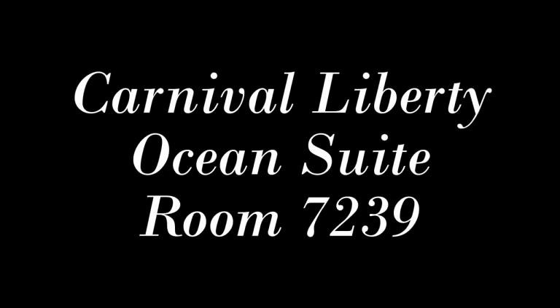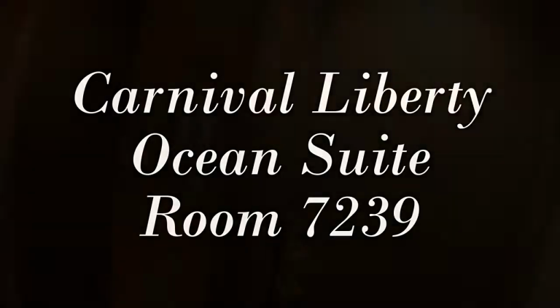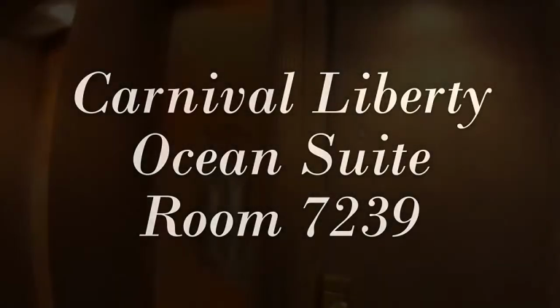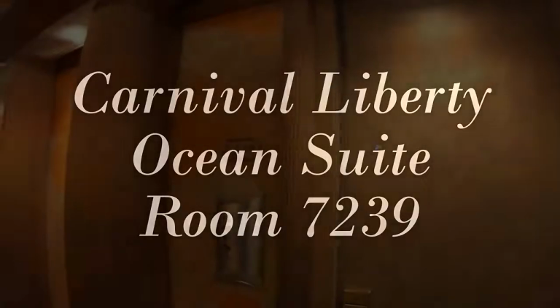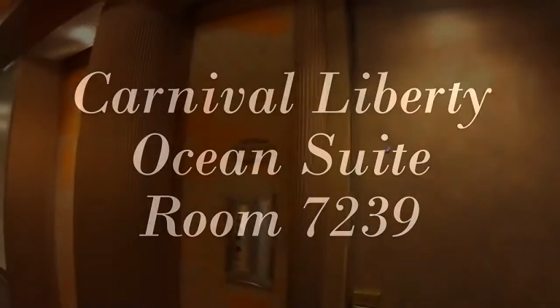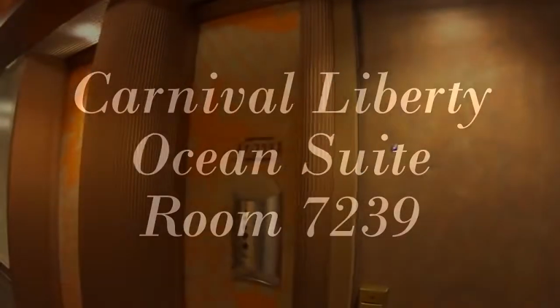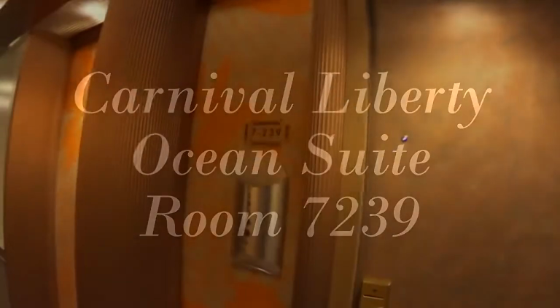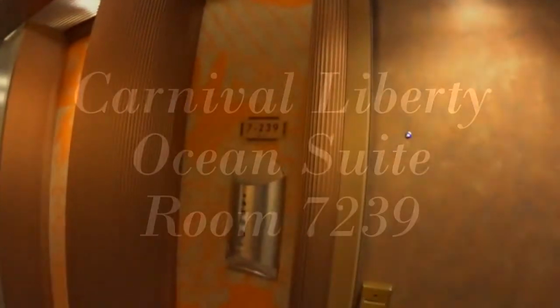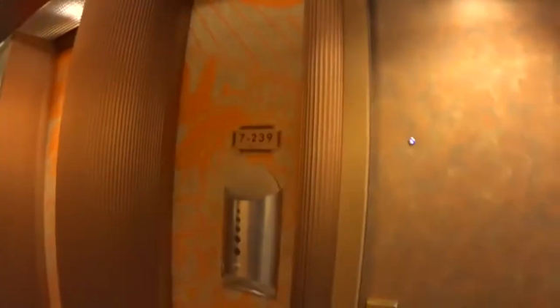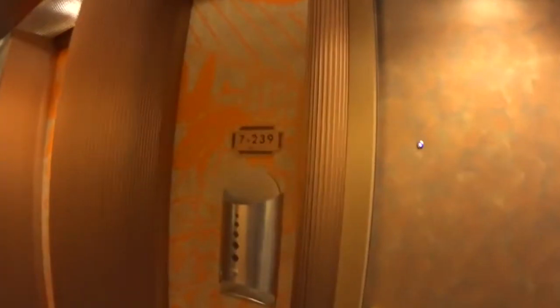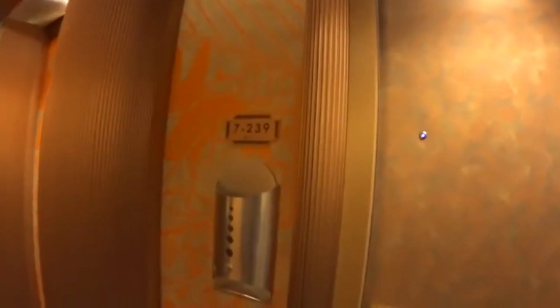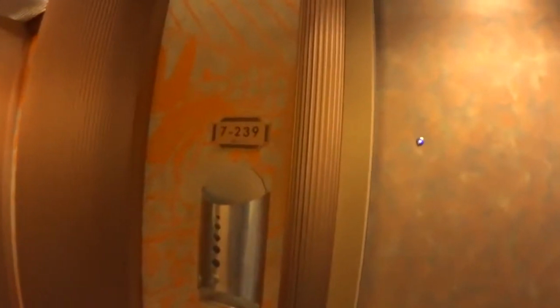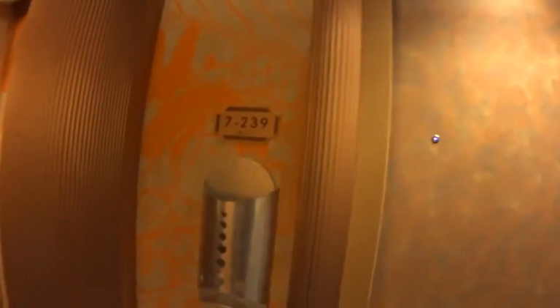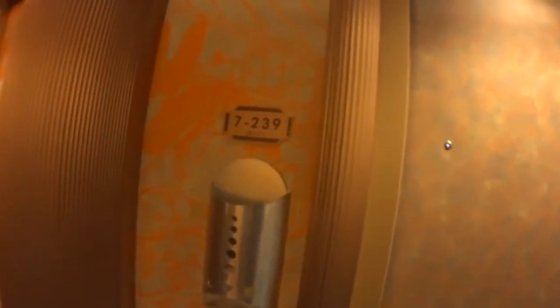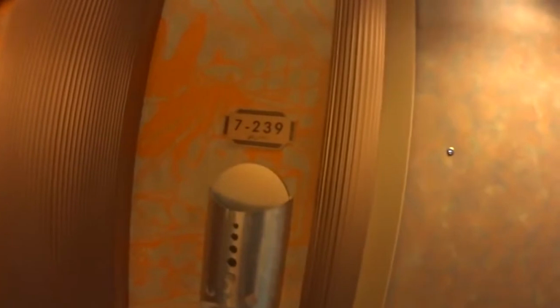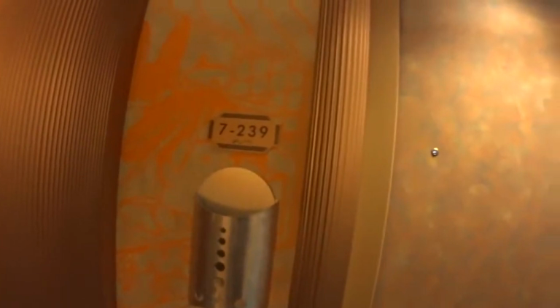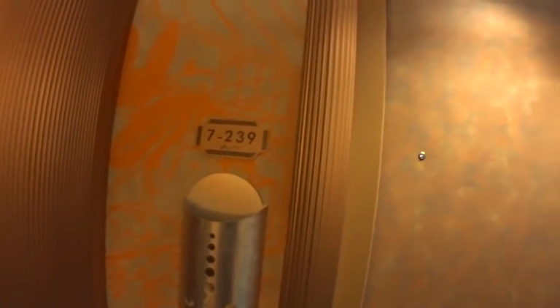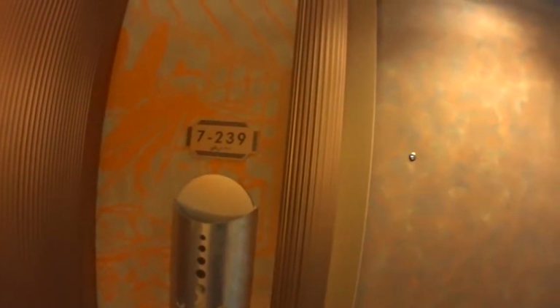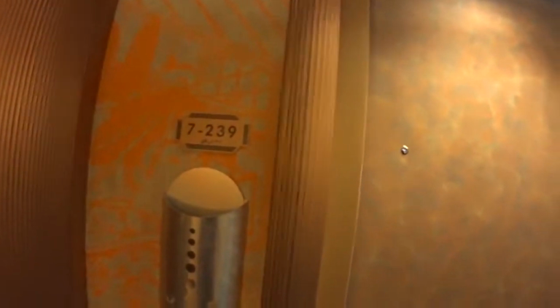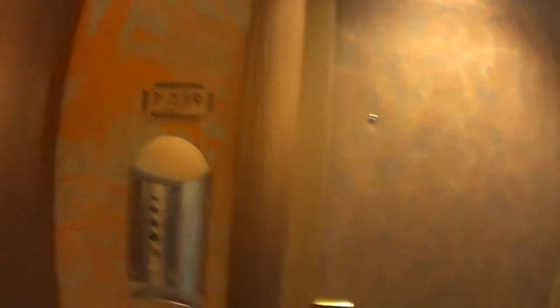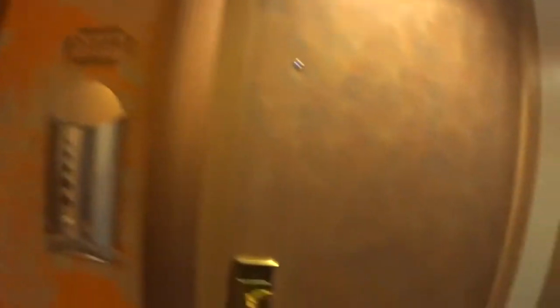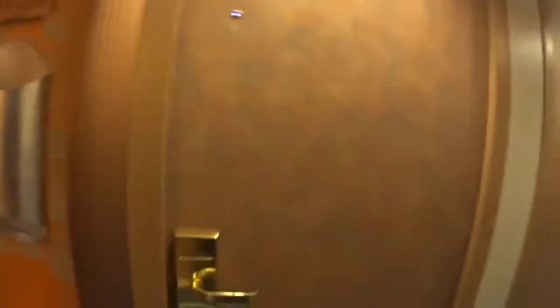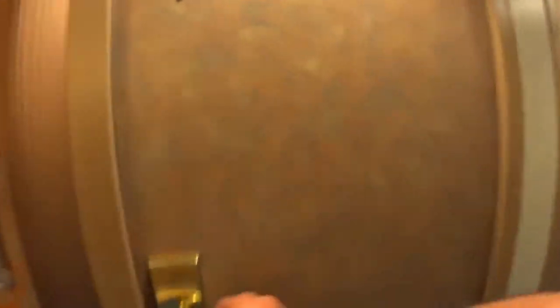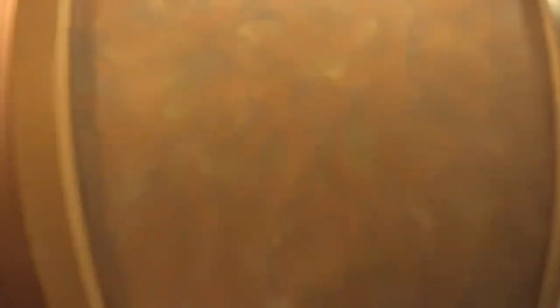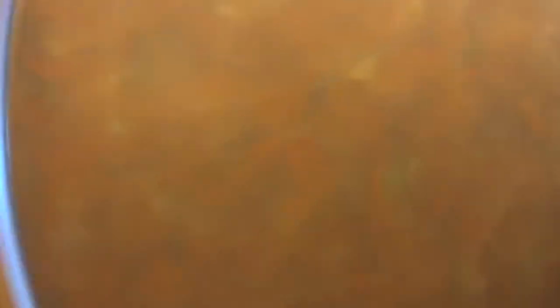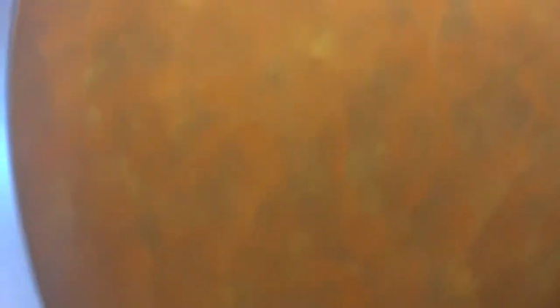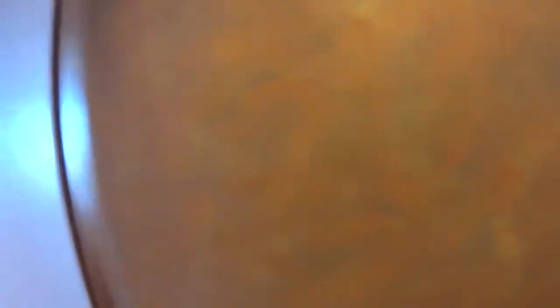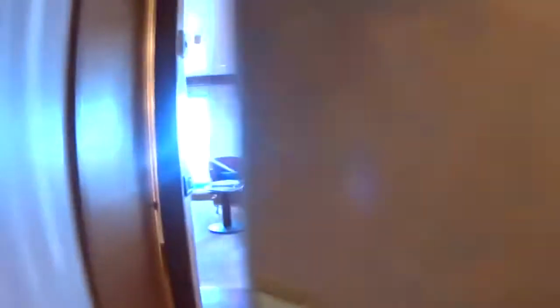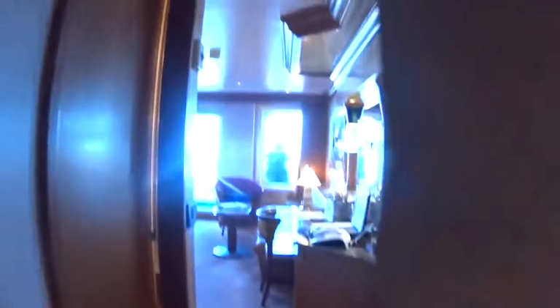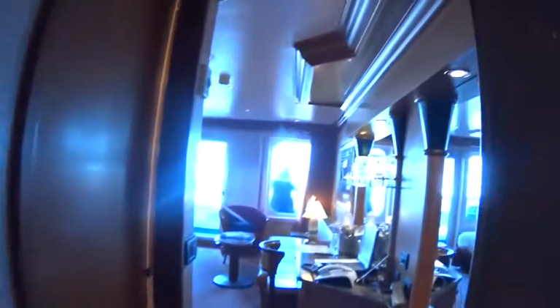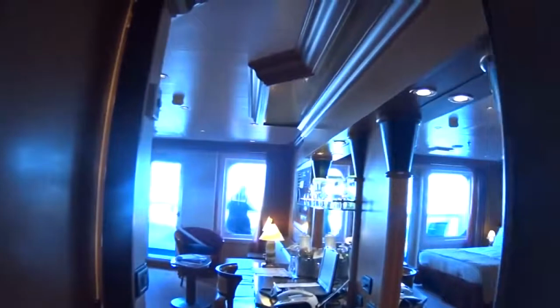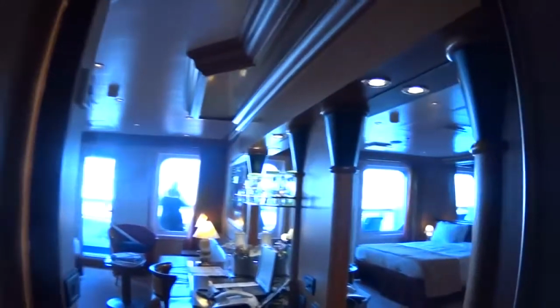Carnival Liberty, March 1st, 2015, room 7239. I'm going to go for the tour.